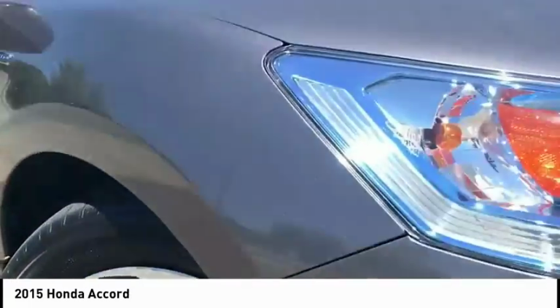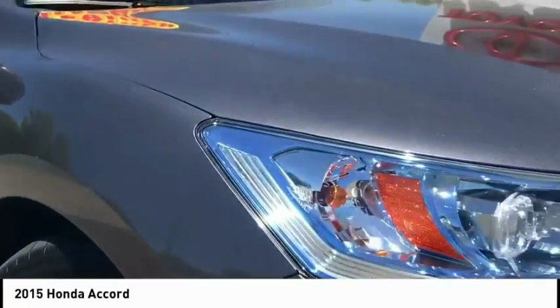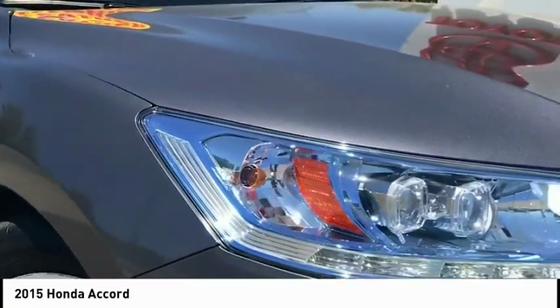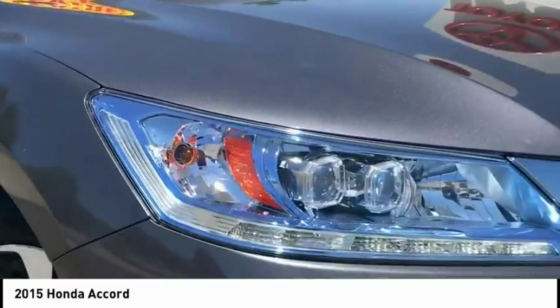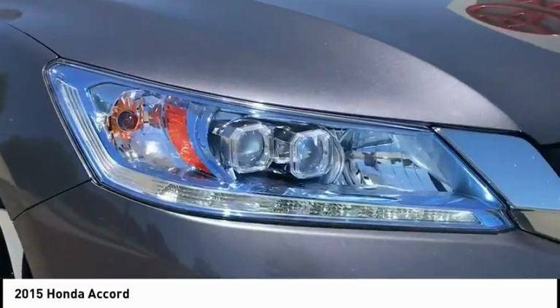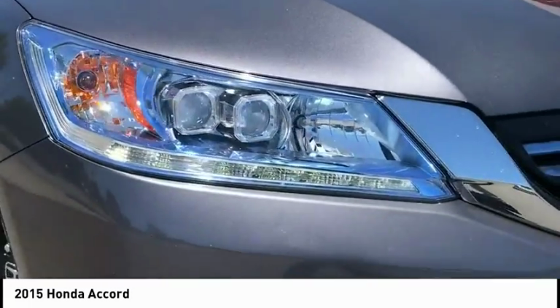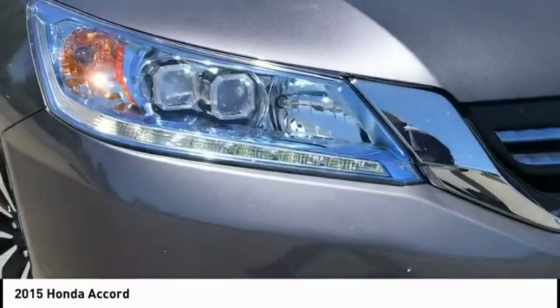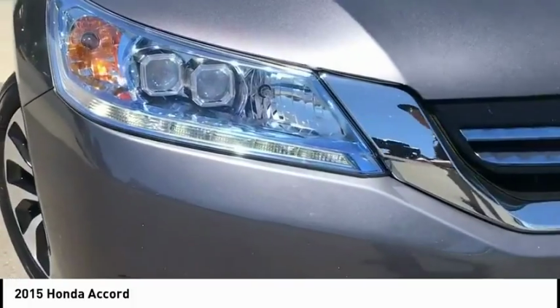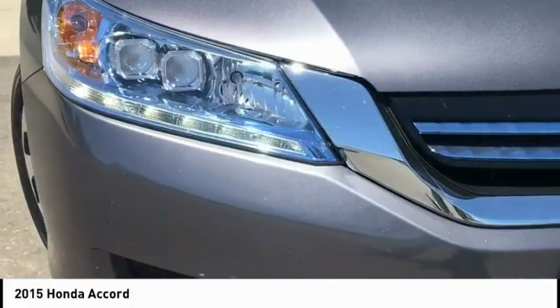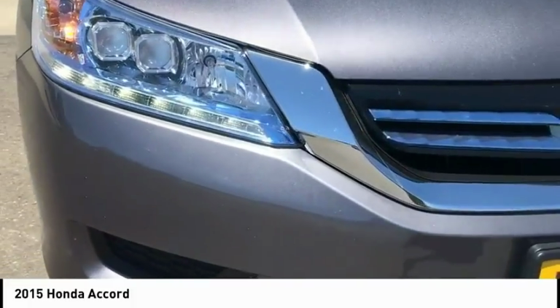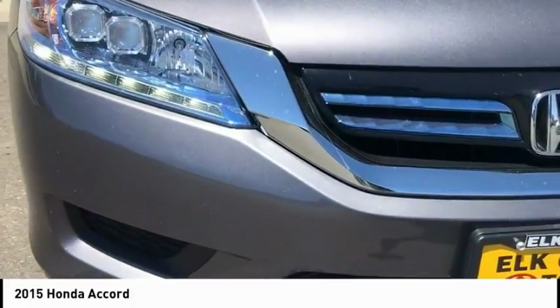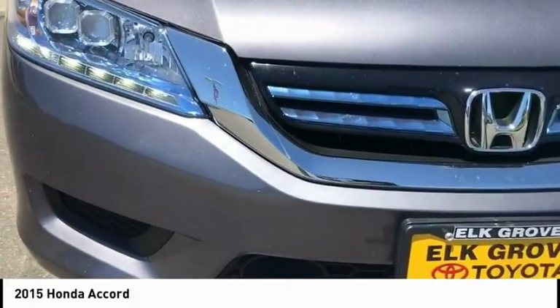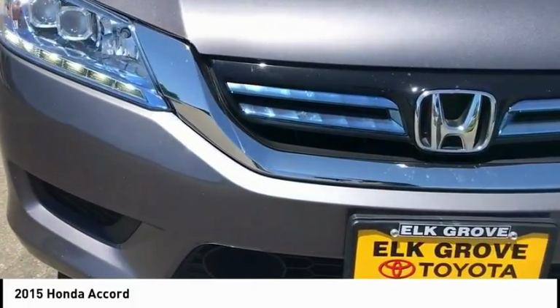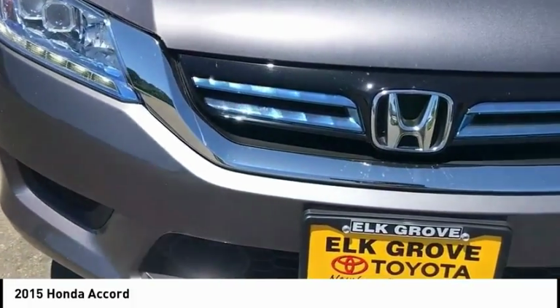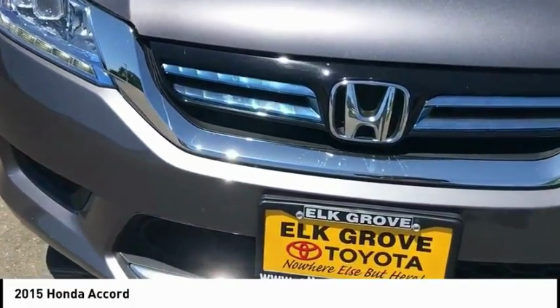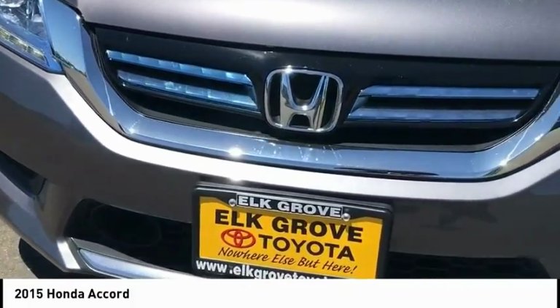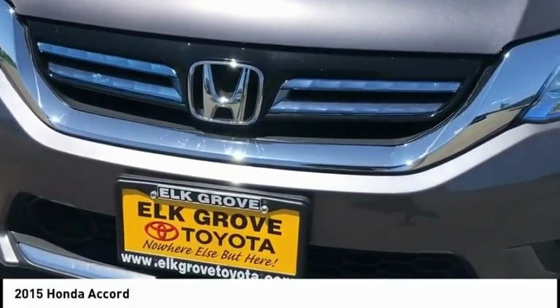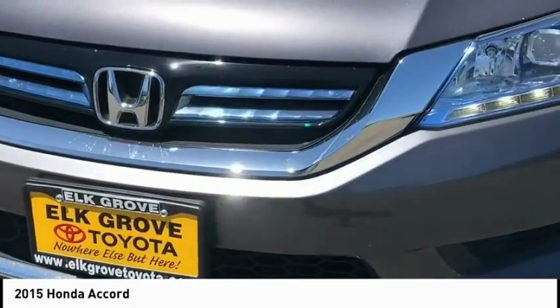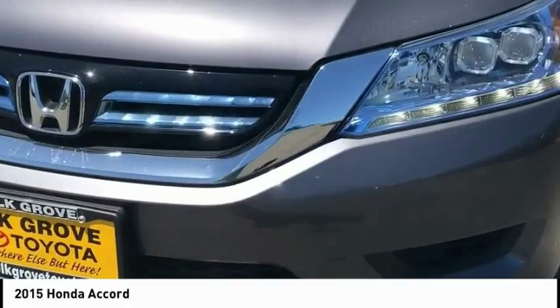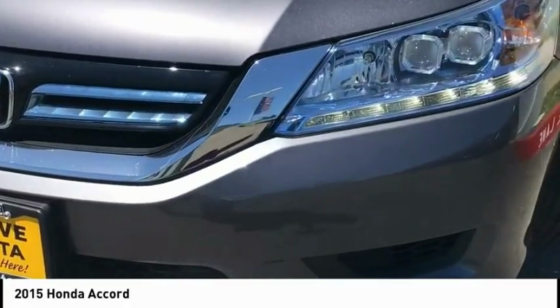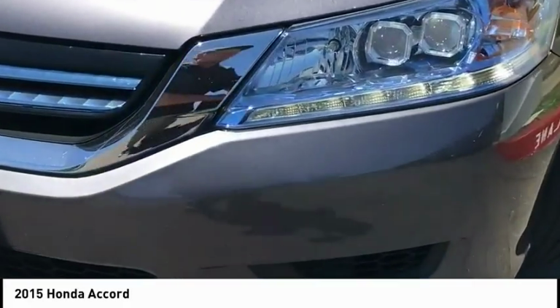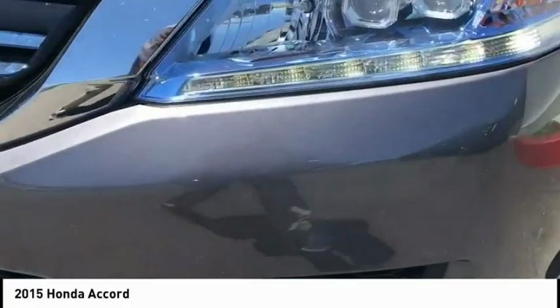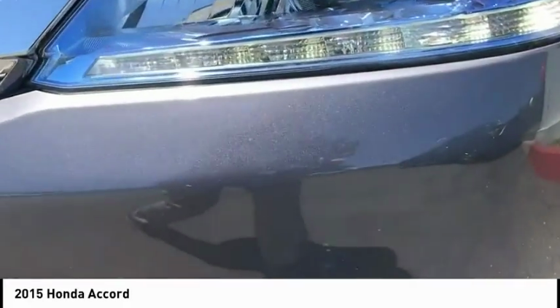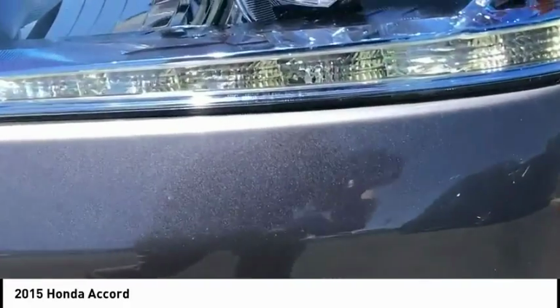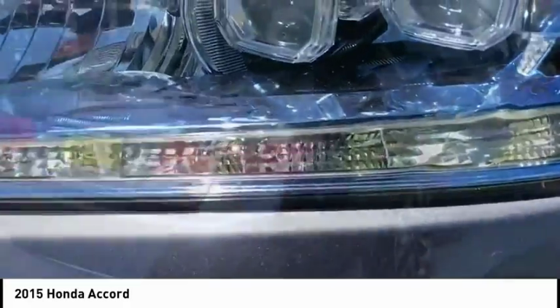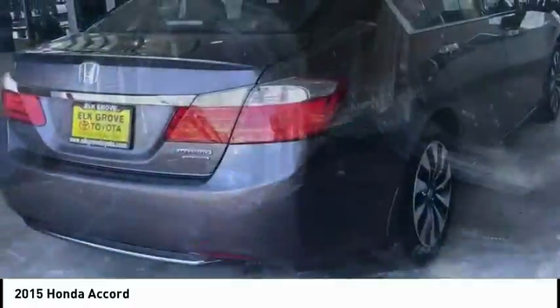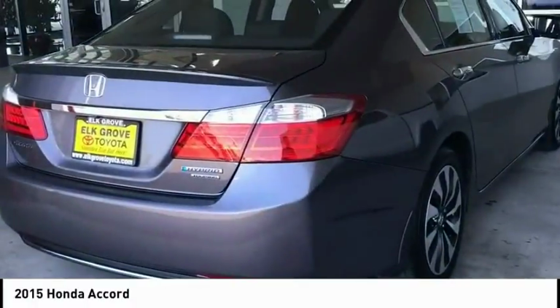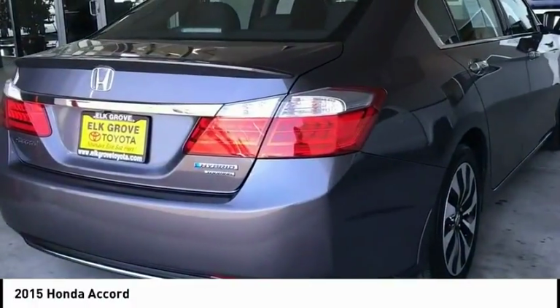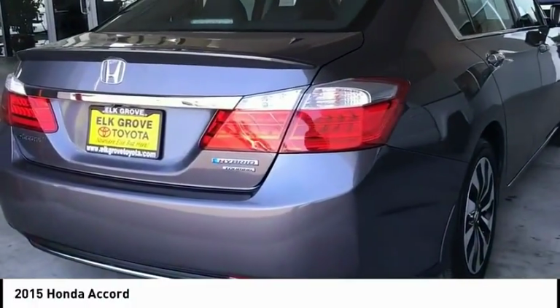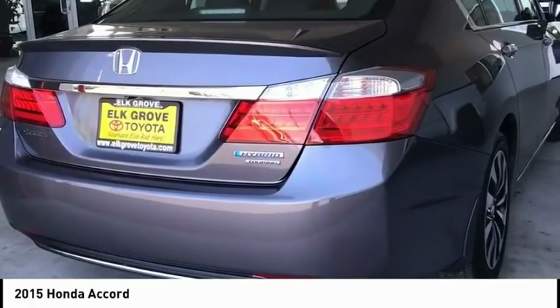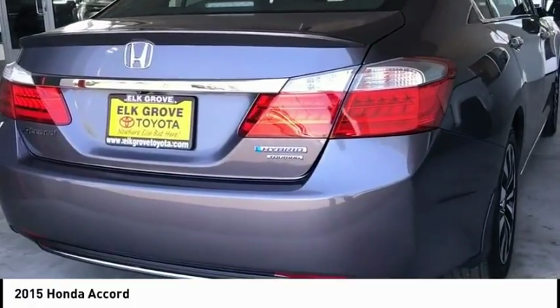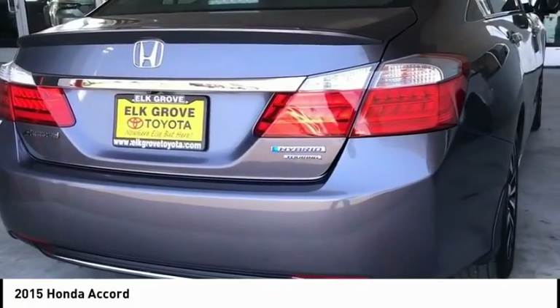Here are some of this vehicle's great options: navigation system, traction control, power passenger seat, dual airbags, air conditioning, power steering, alloy wheels, four-wheel disc brakes, electronic stability control, and heated front seats.